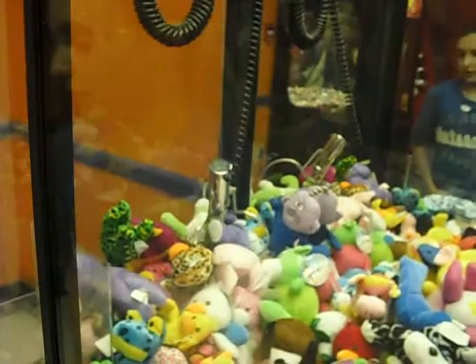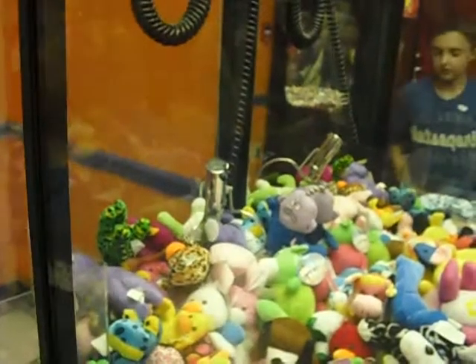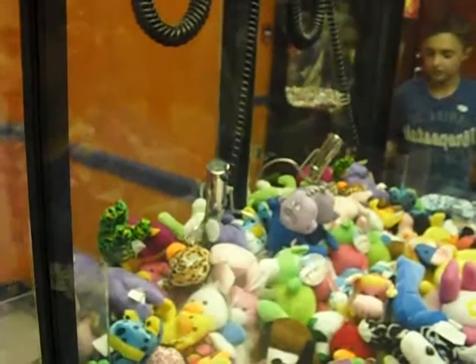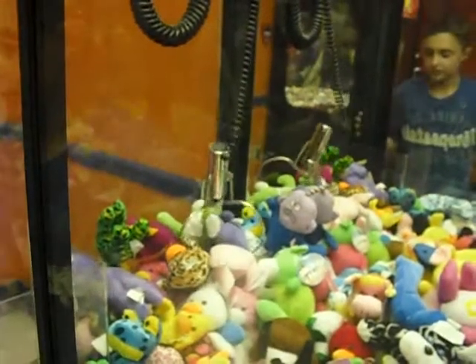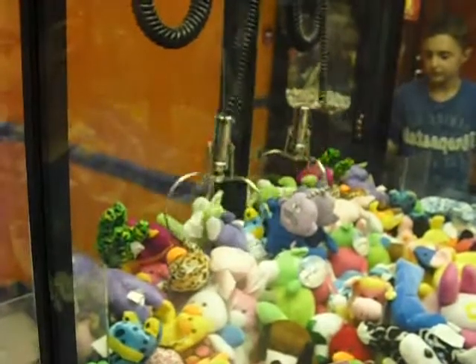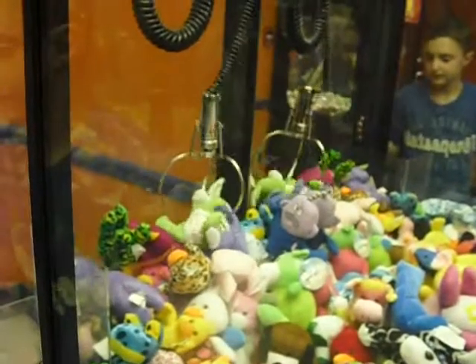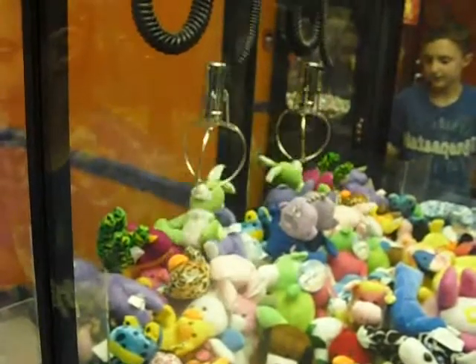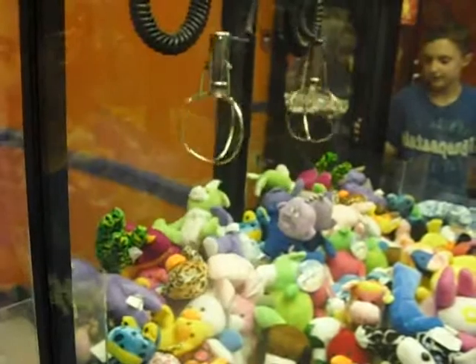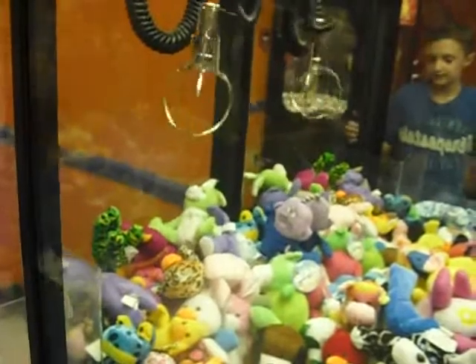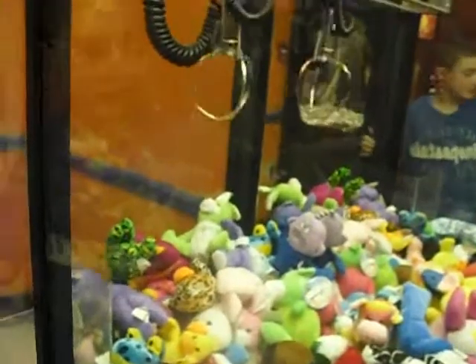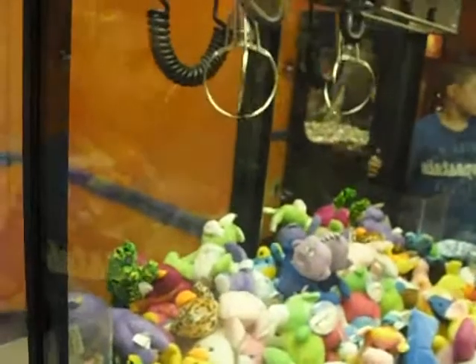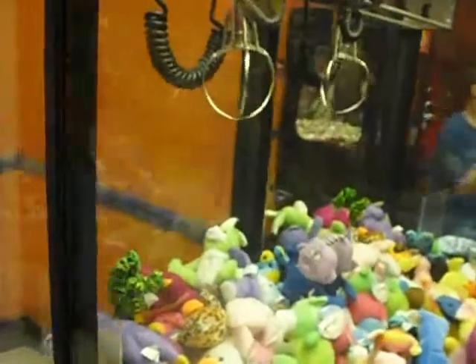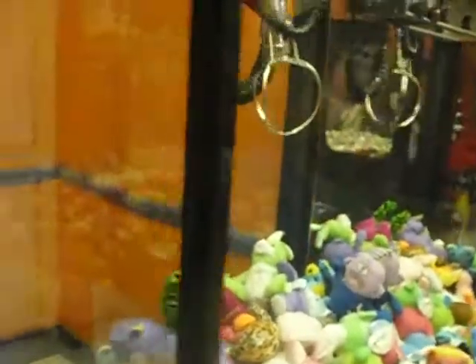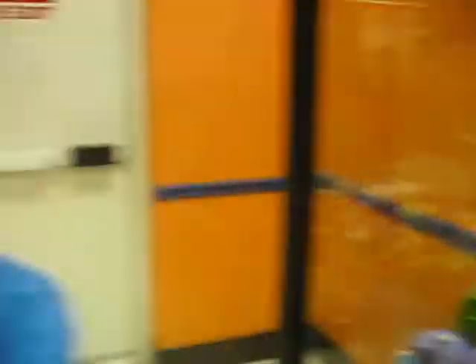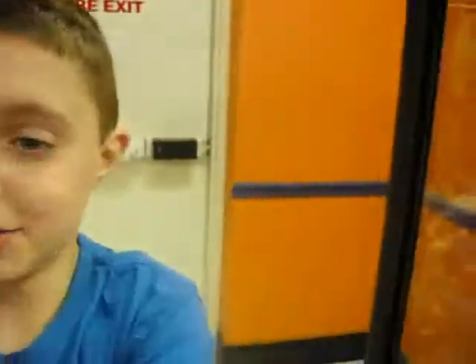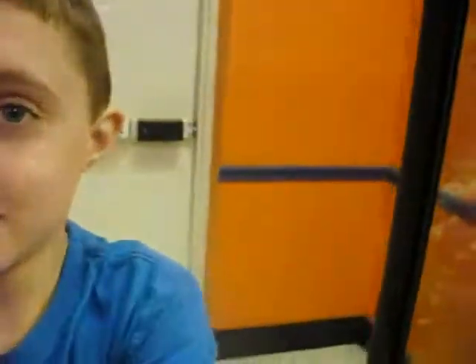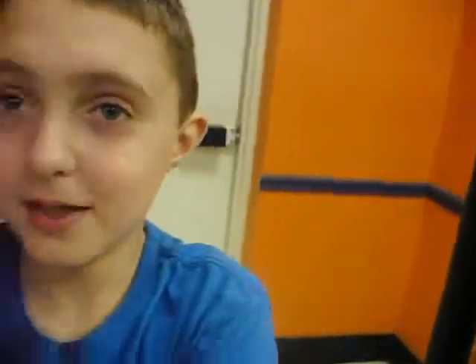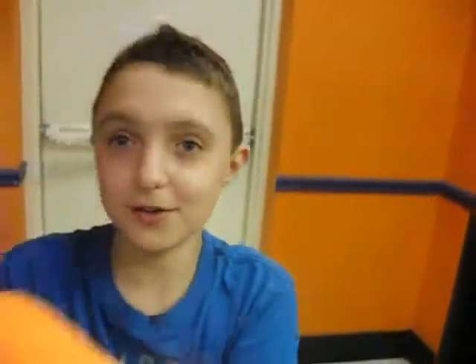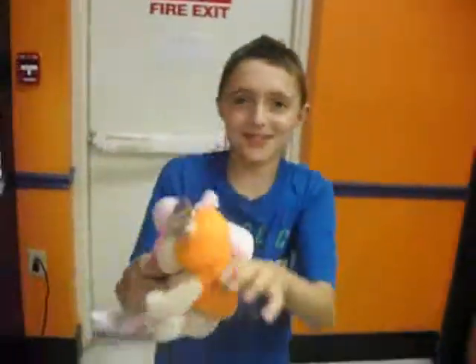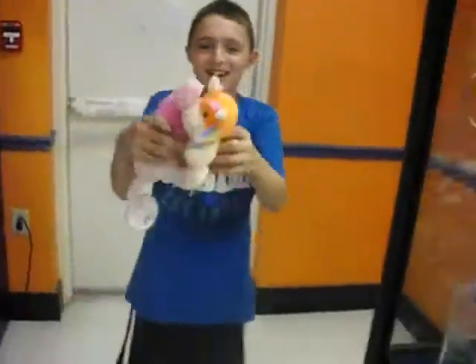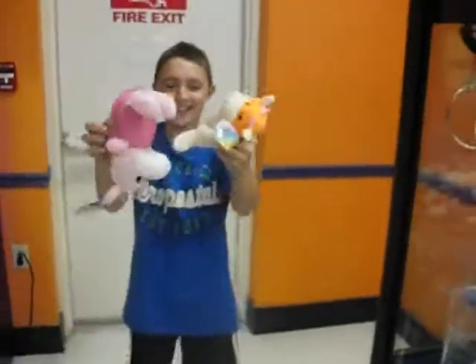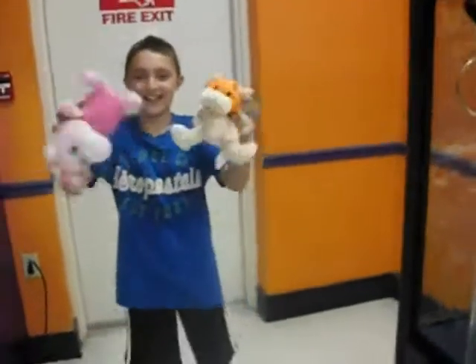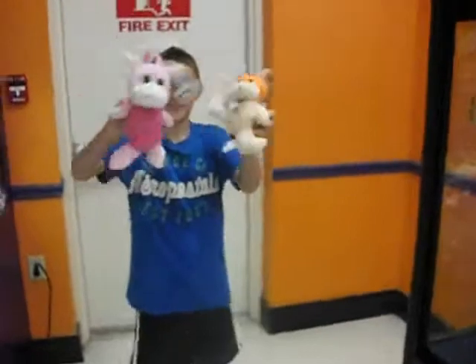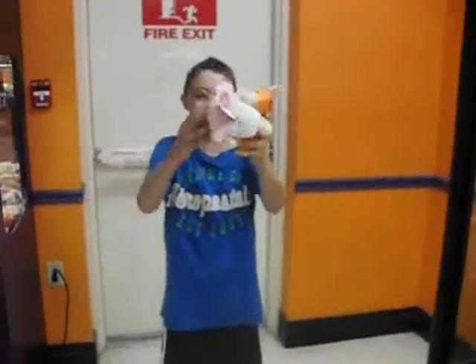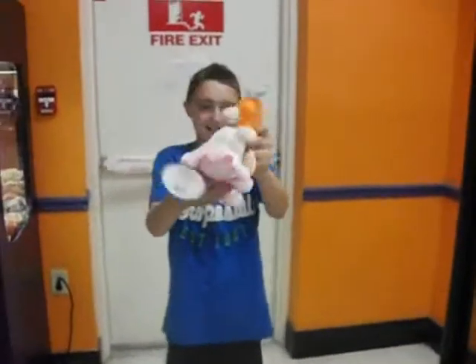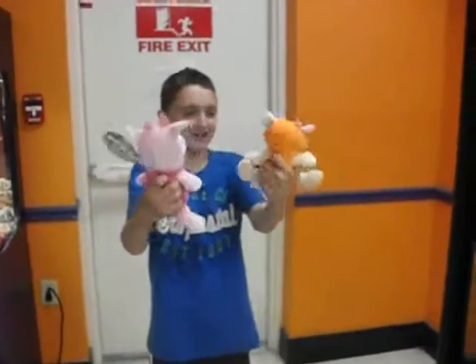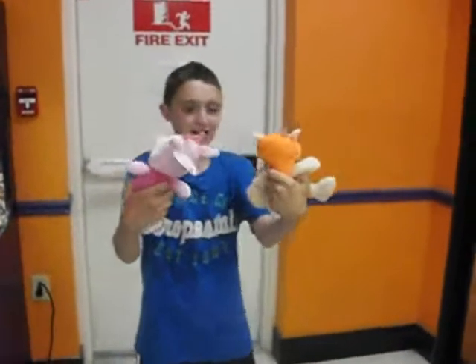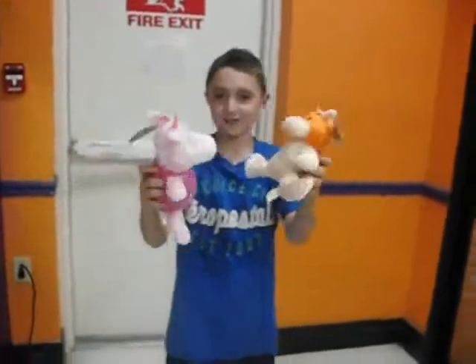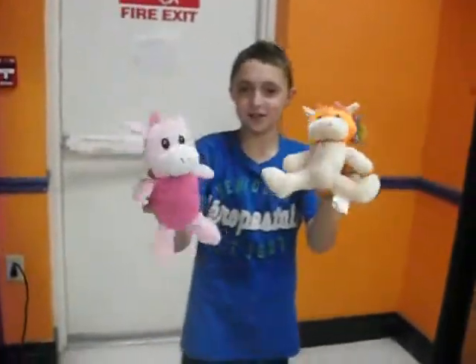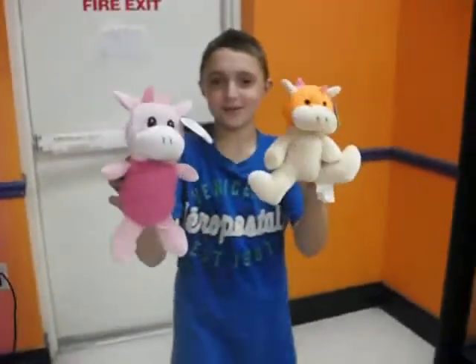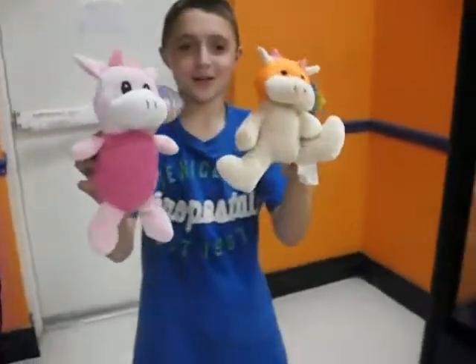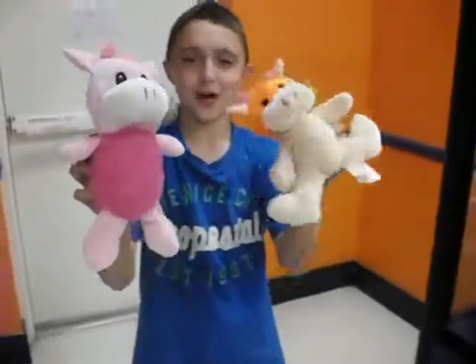Aww, stabbed it. Well, we got two in a row on the 25 cent claw, which is awesome. So rate, comment, subscribe. Thanks for watching!